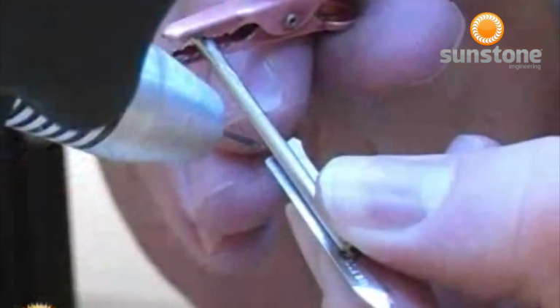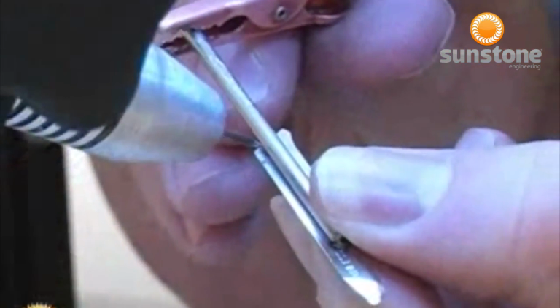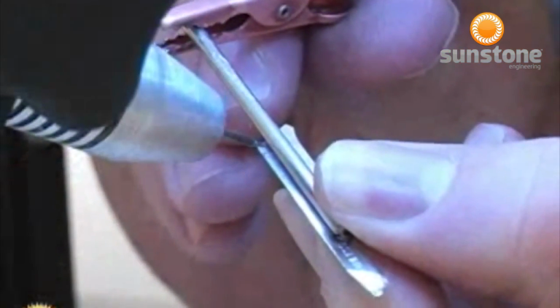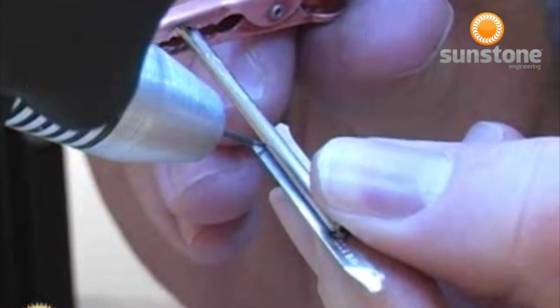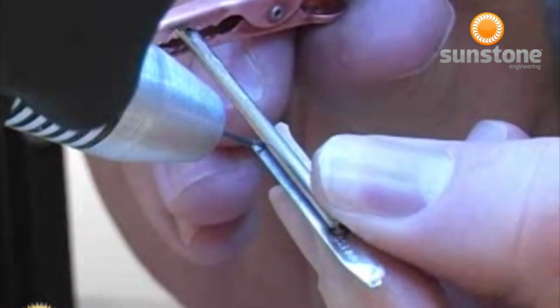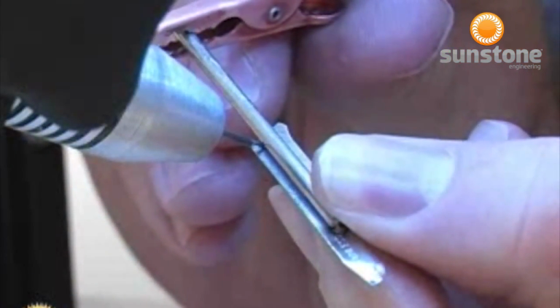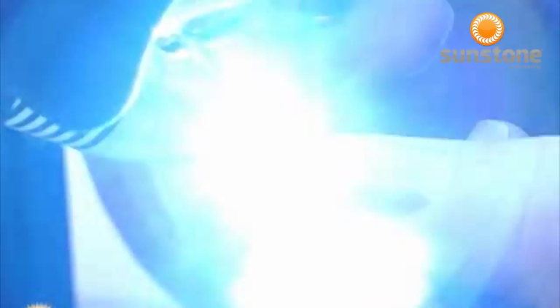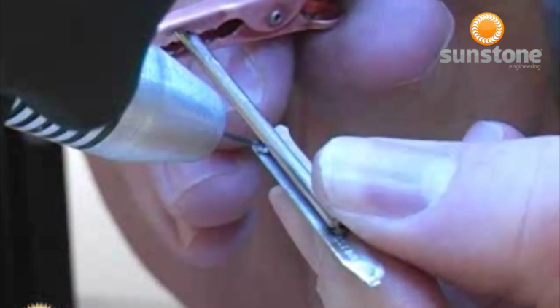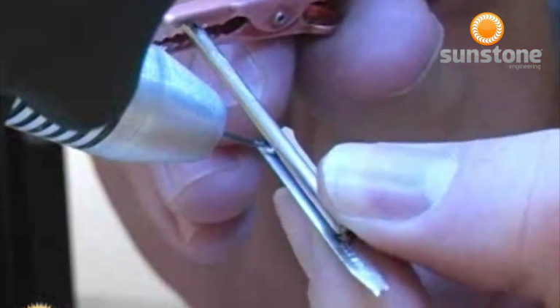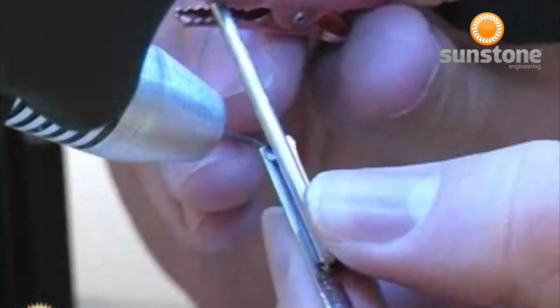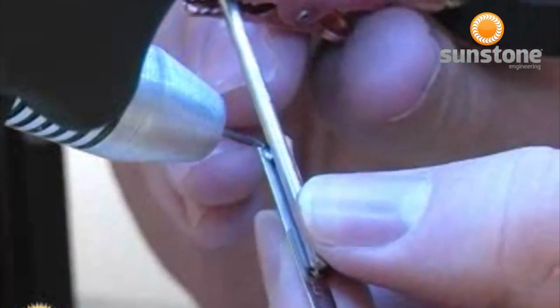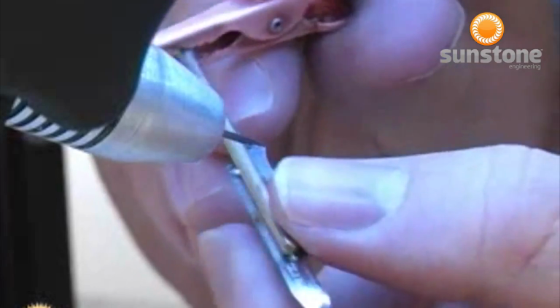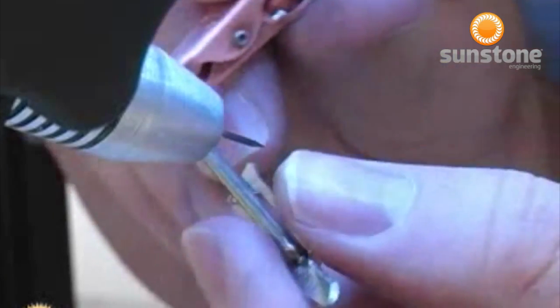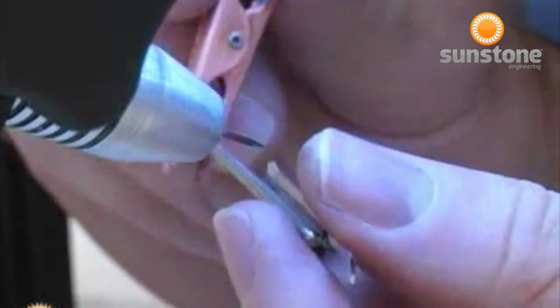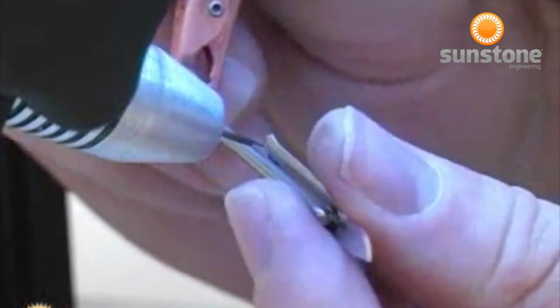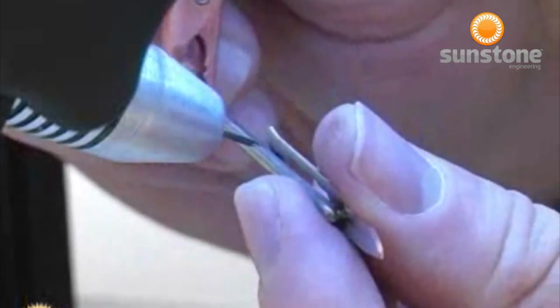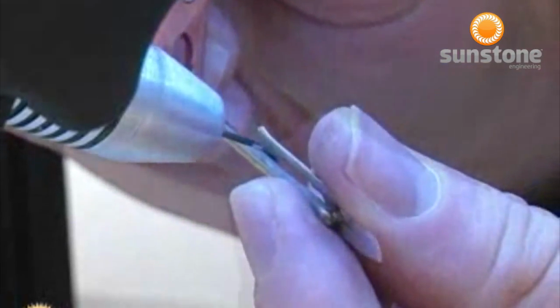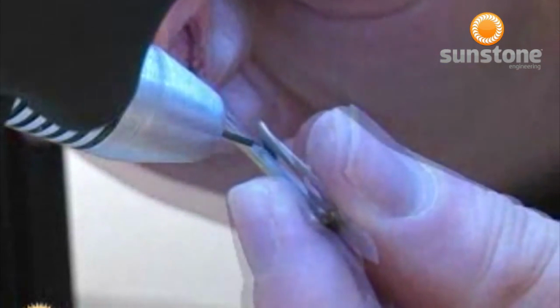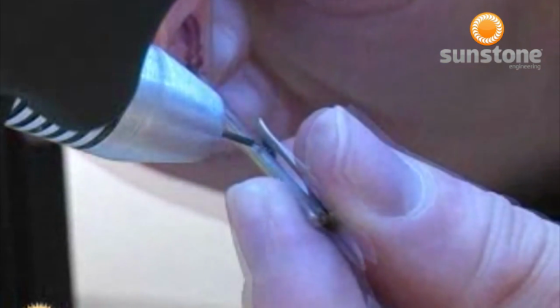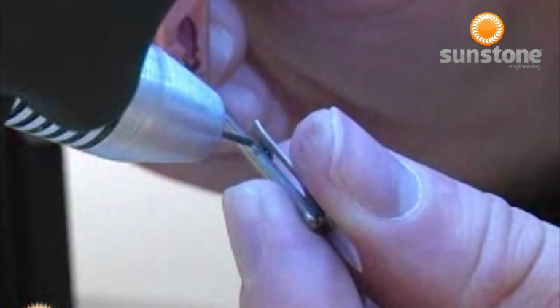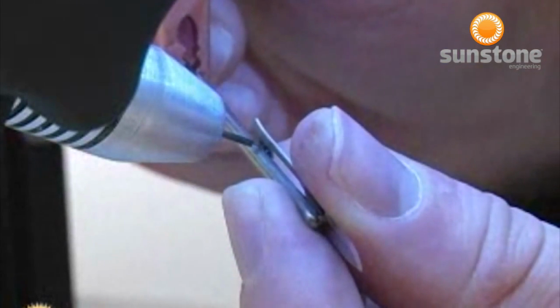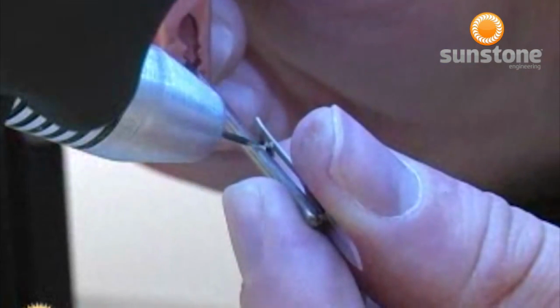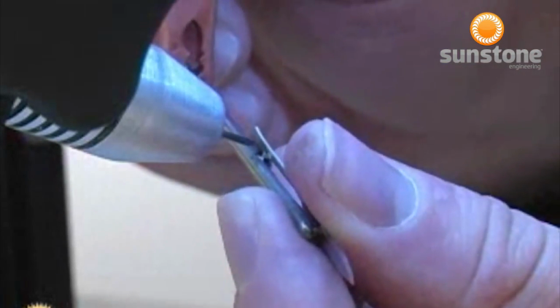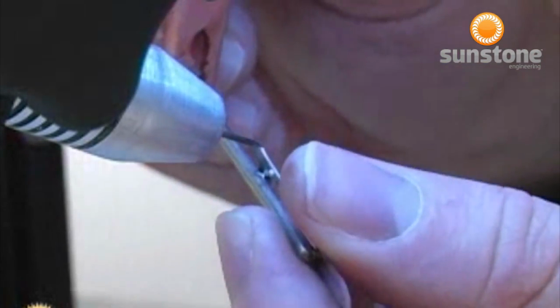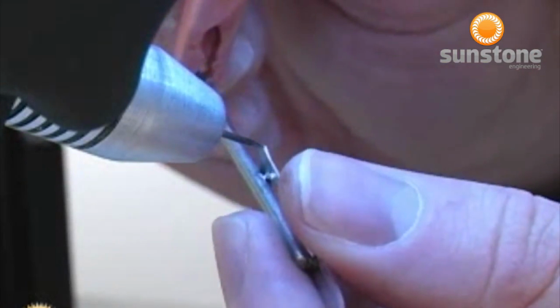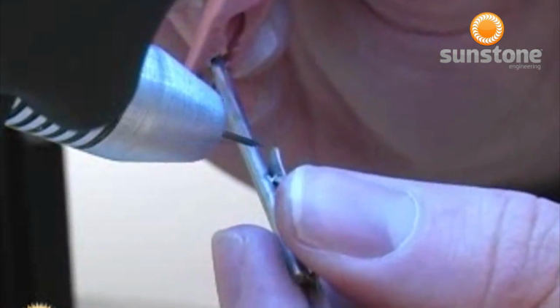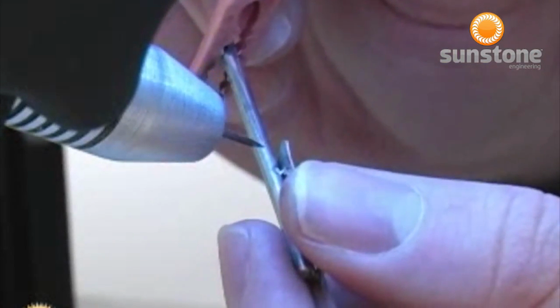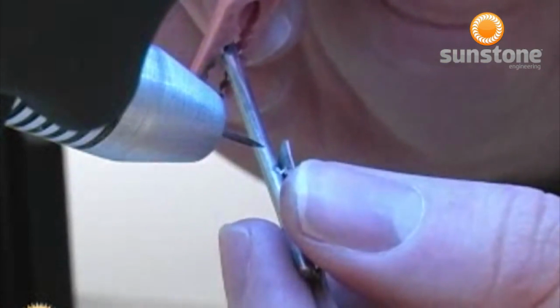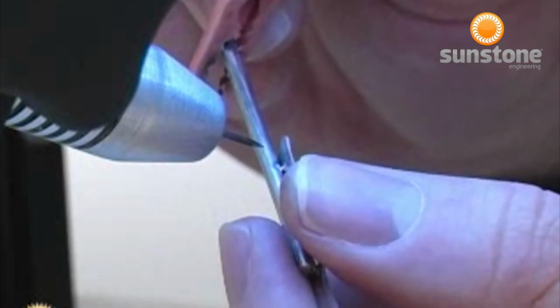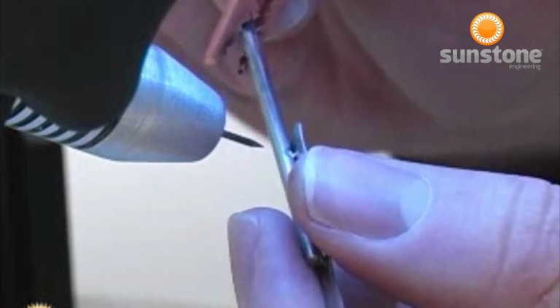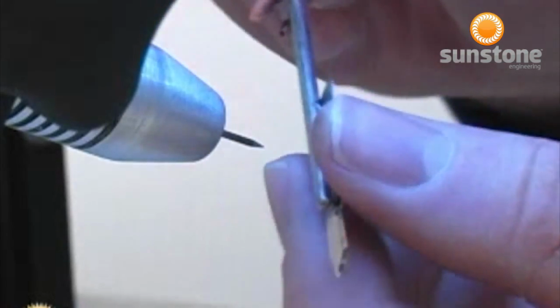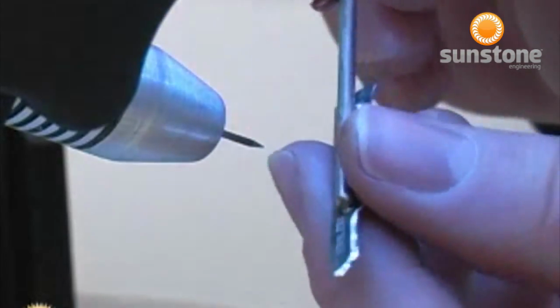Stainless steel and most carbon steels are simple to weld. We recommend that new users become familiar with the Orion using stainless steel to practice on.